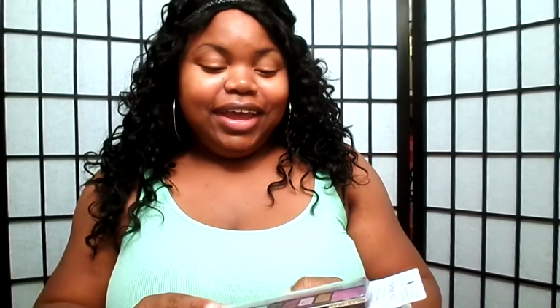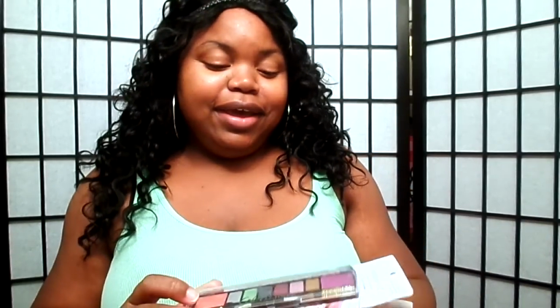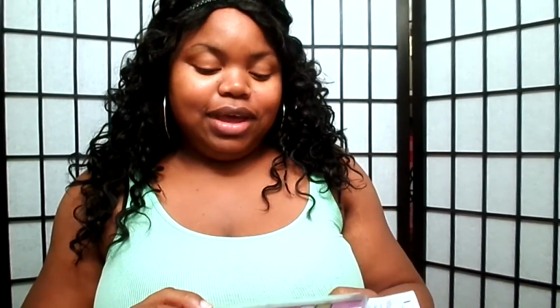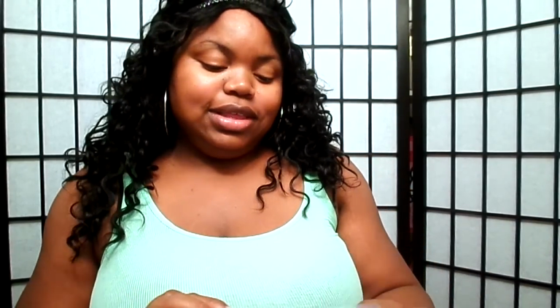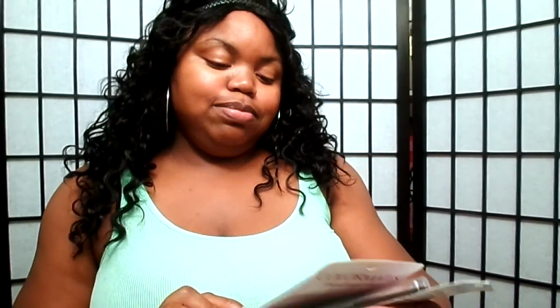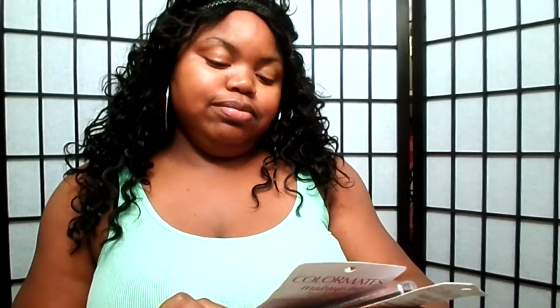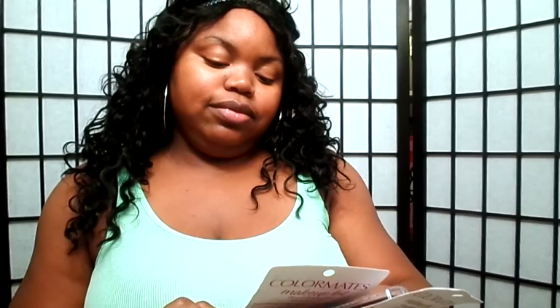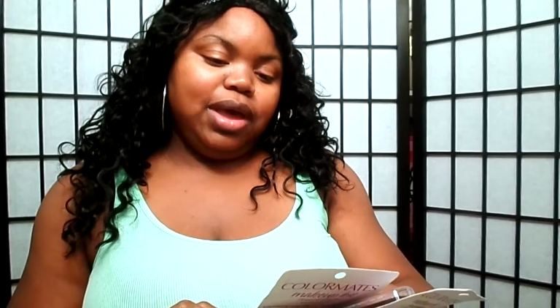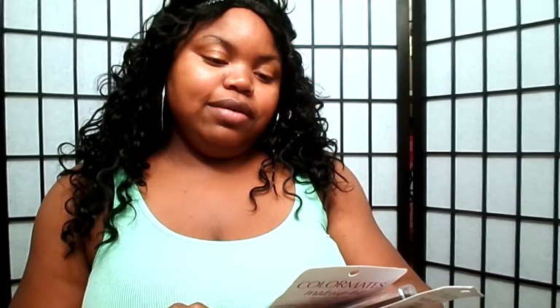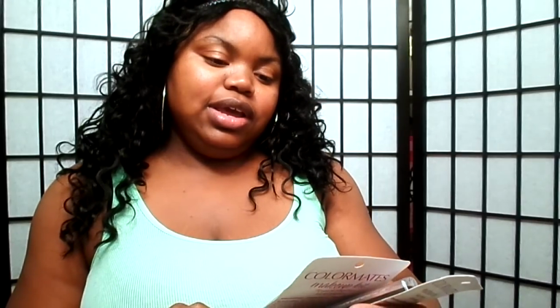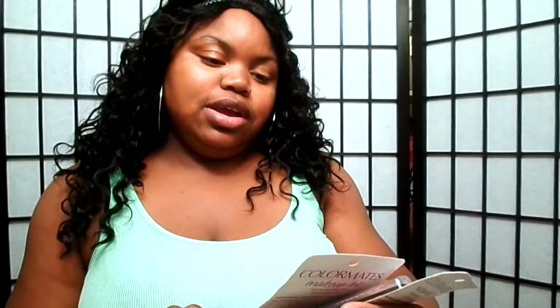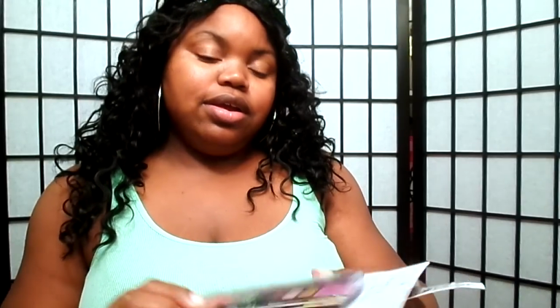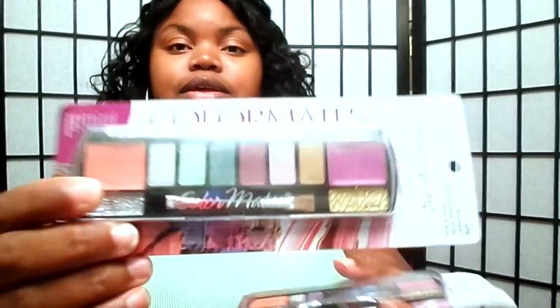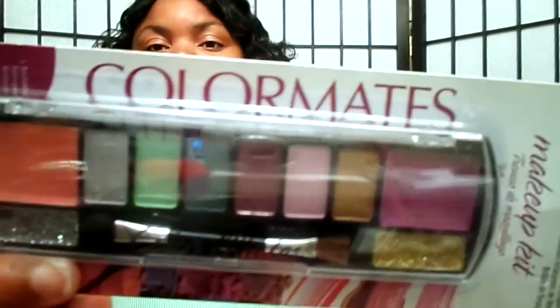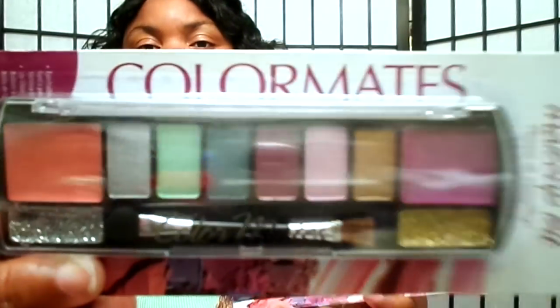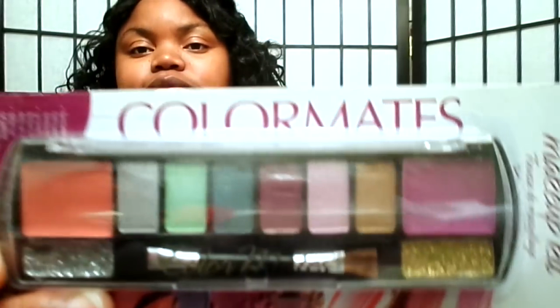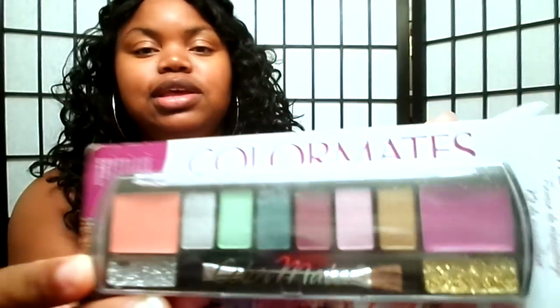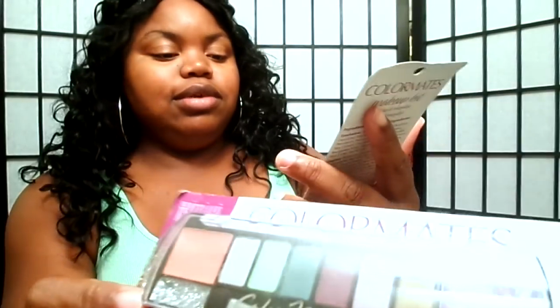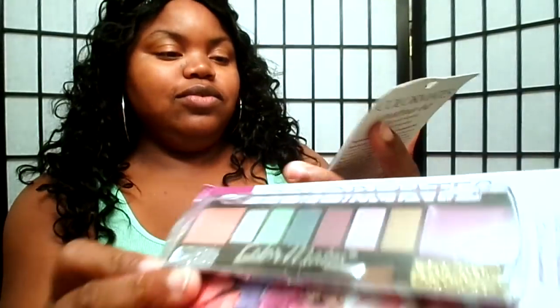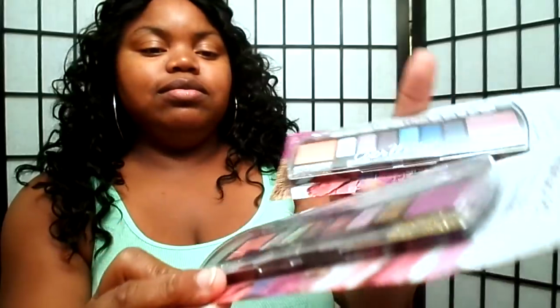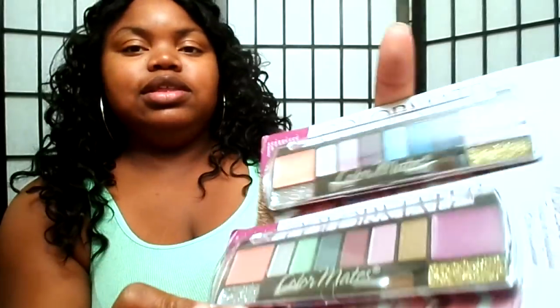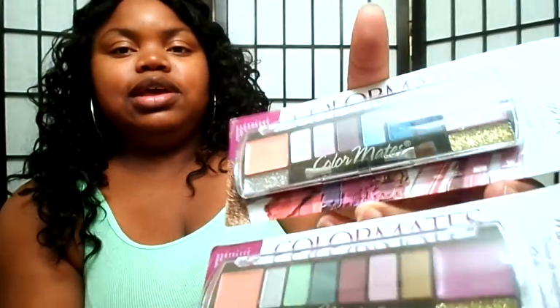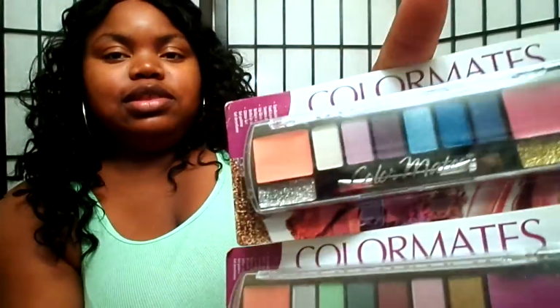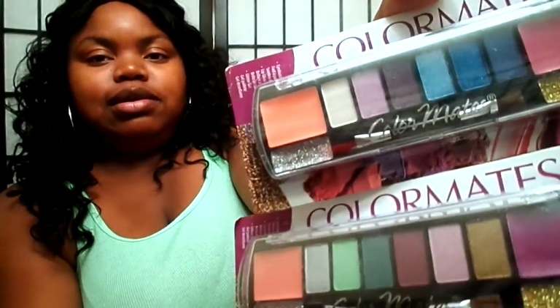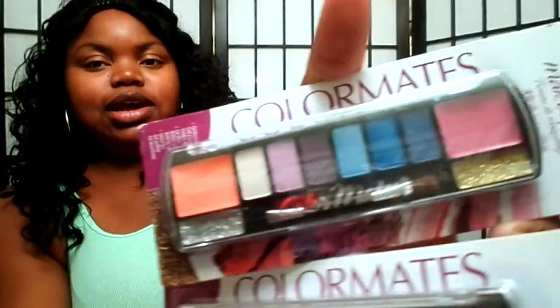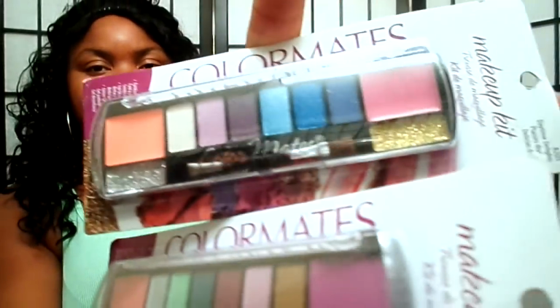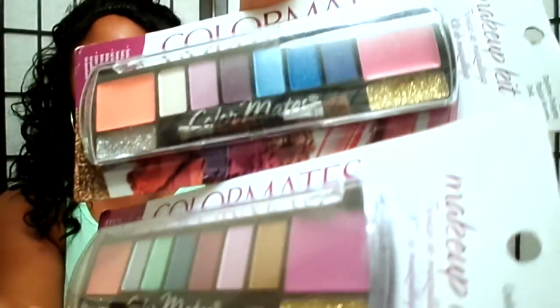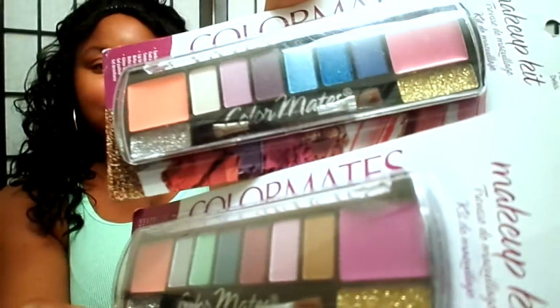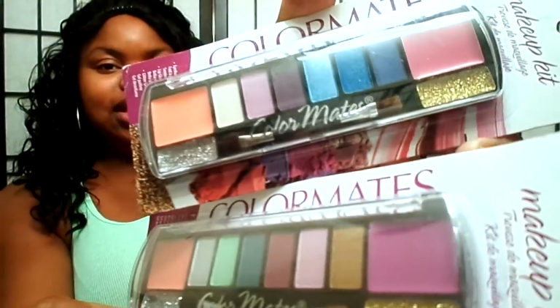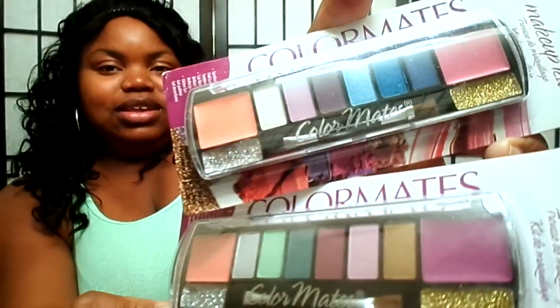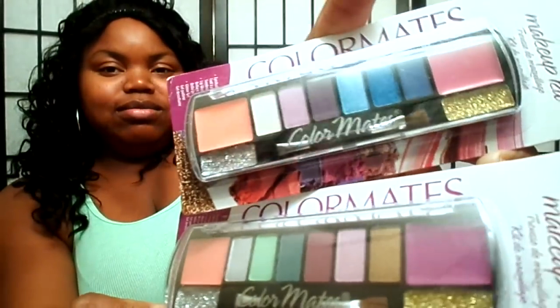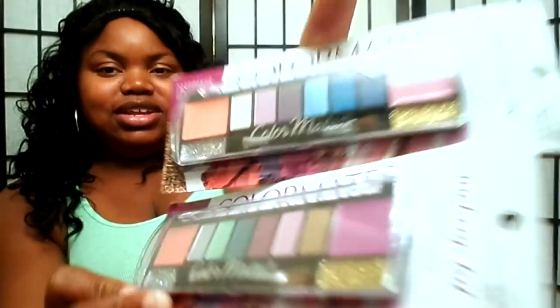I got this palette right here. She gave me two — well, two different ones — but they have the same kind of colors in it. Thank you so much.